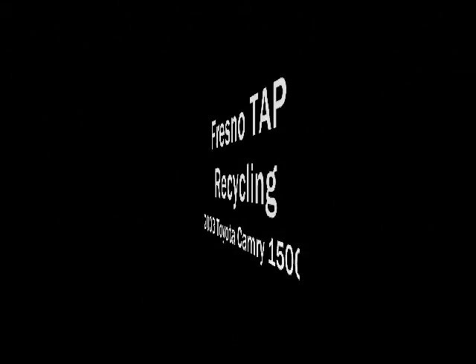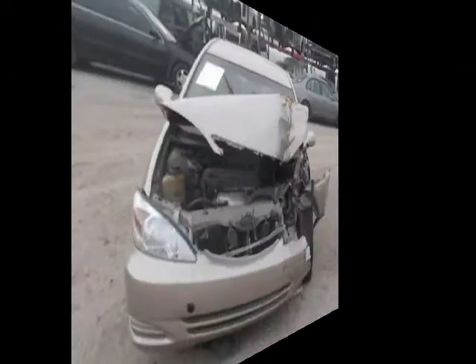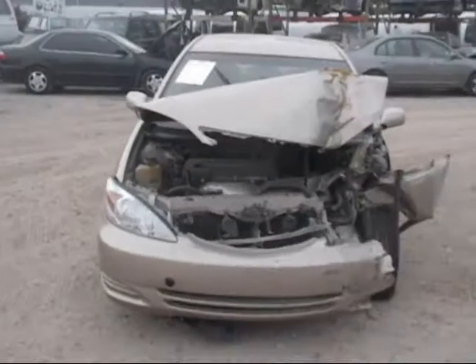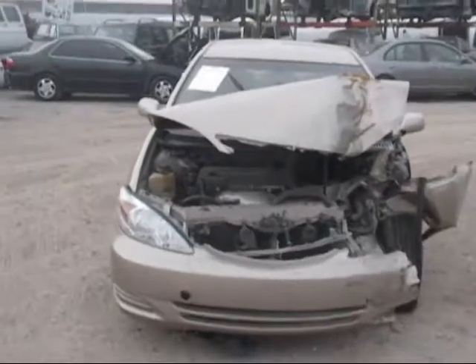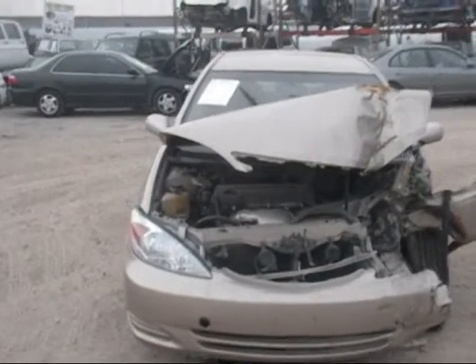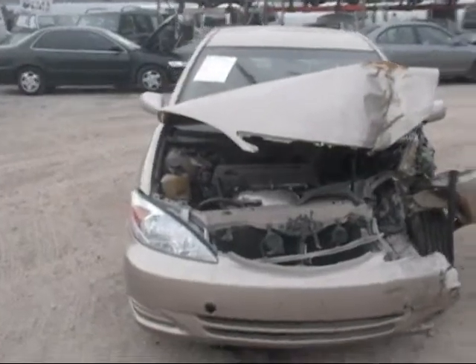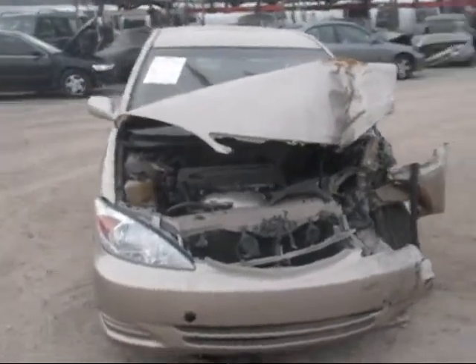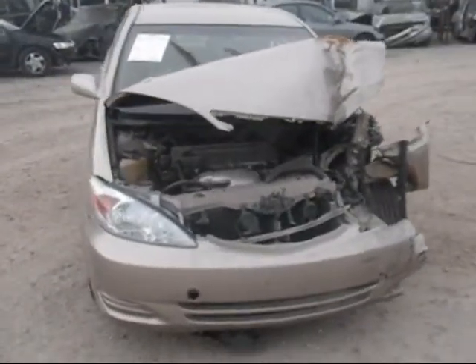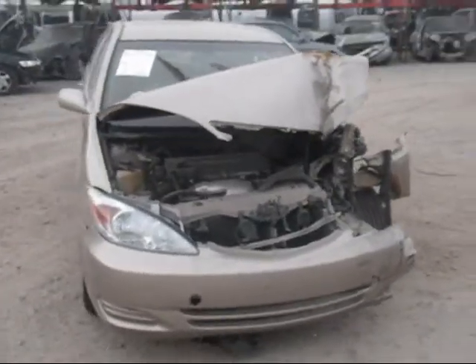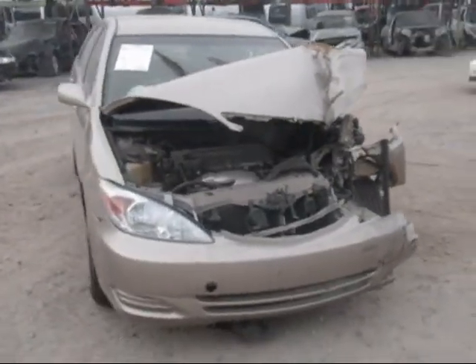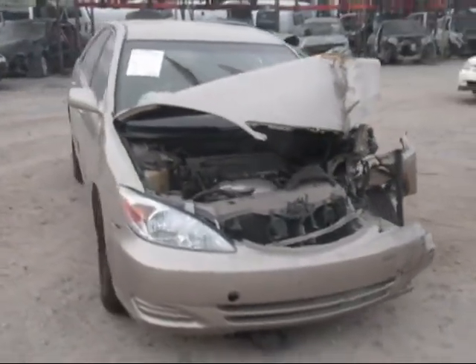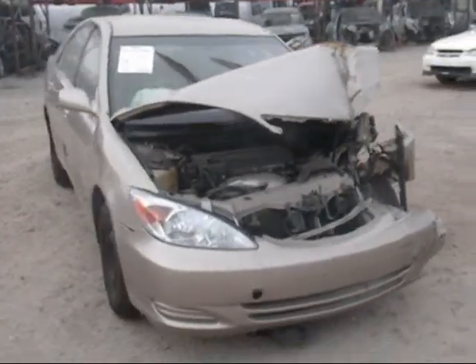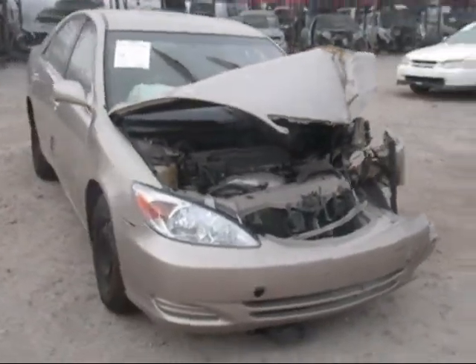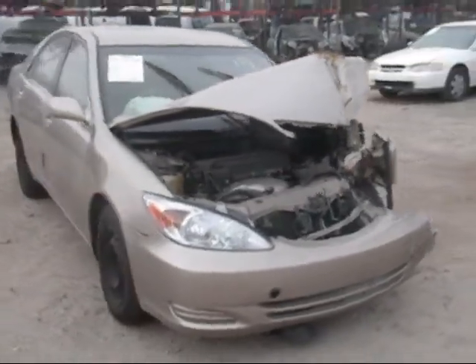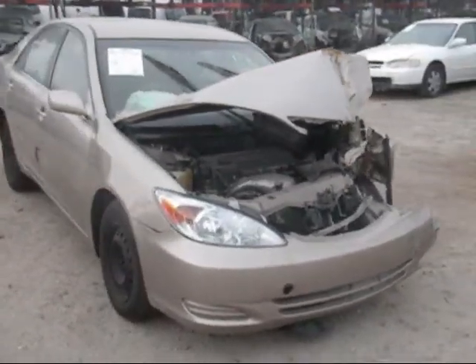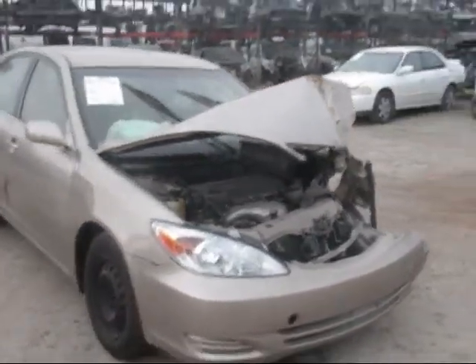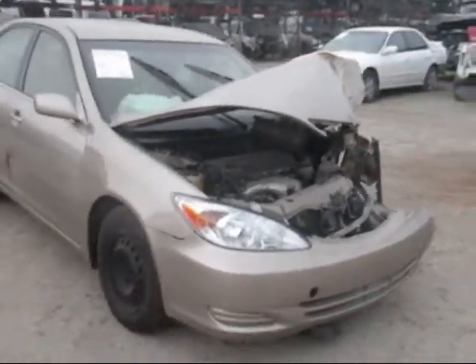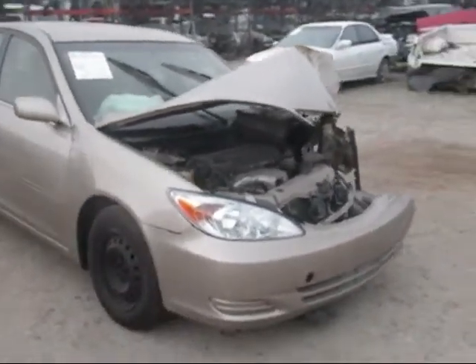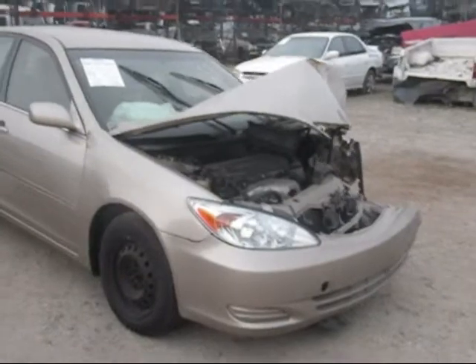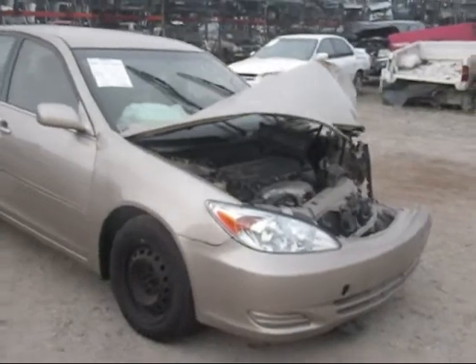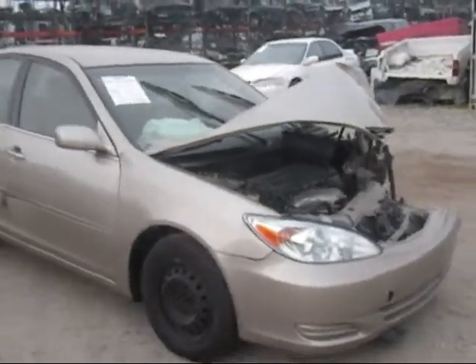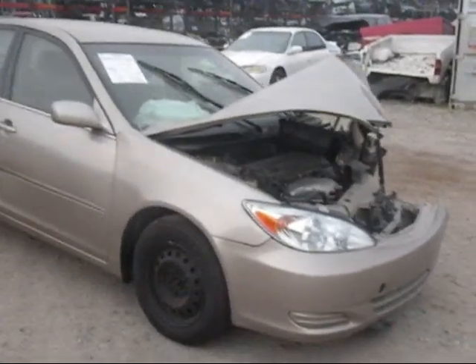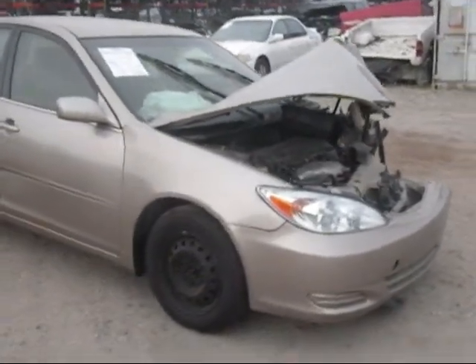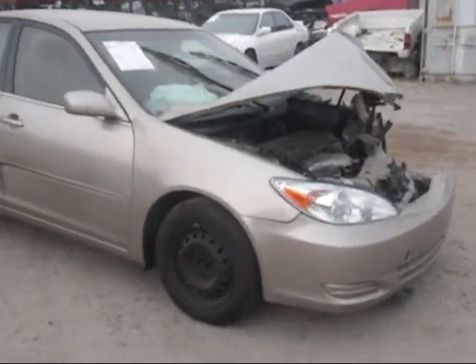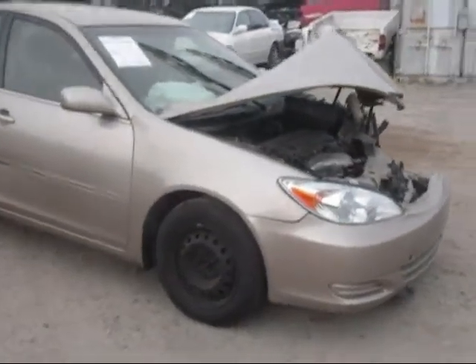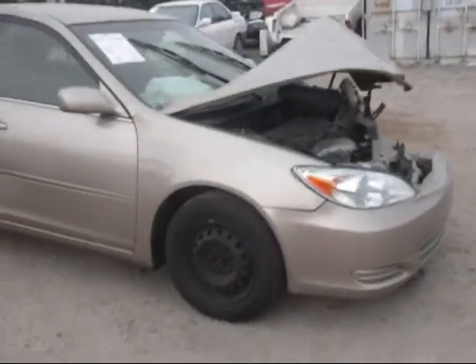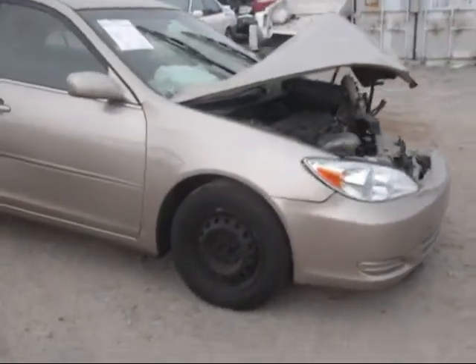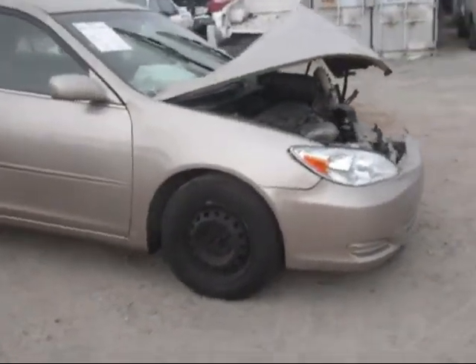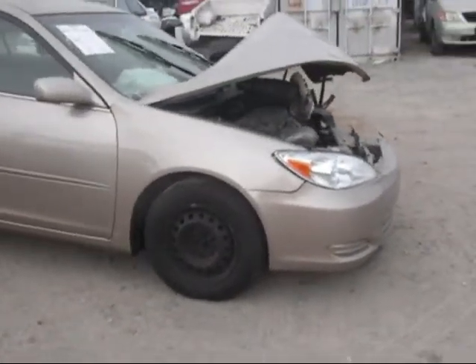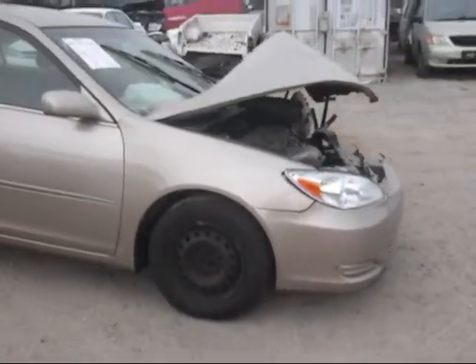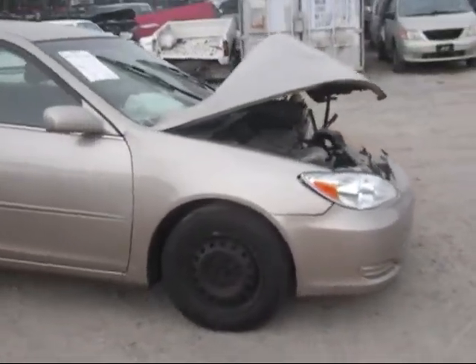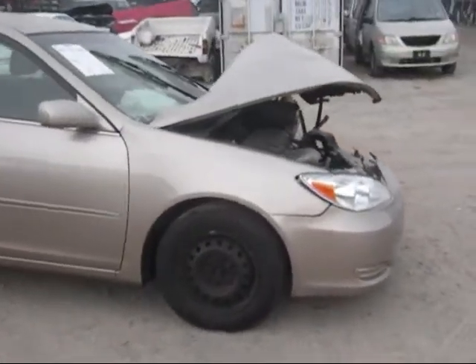Today we have a 2003 gold Toyota Camry, smashed in mostly on the driver's side front. The front bumper is no good.